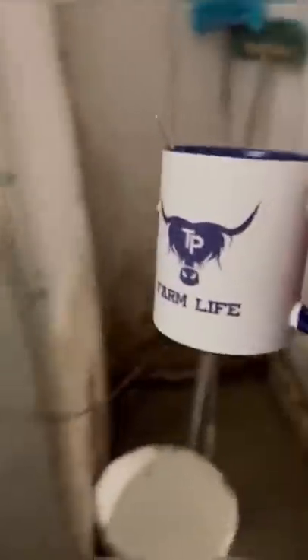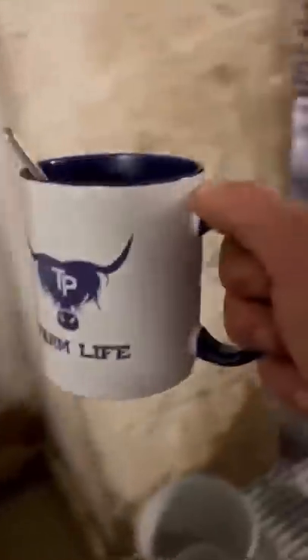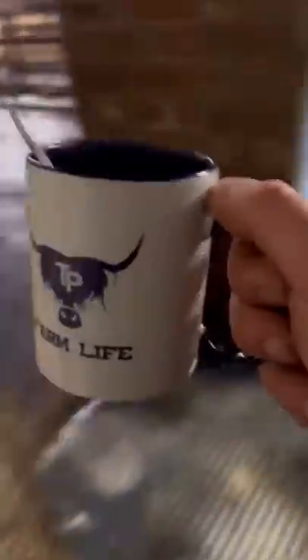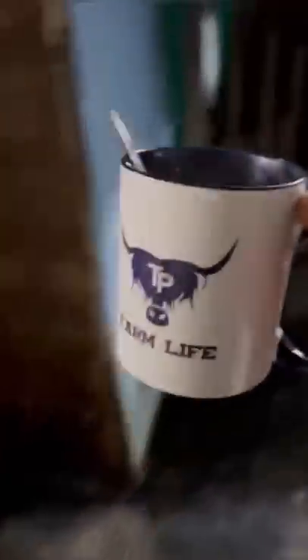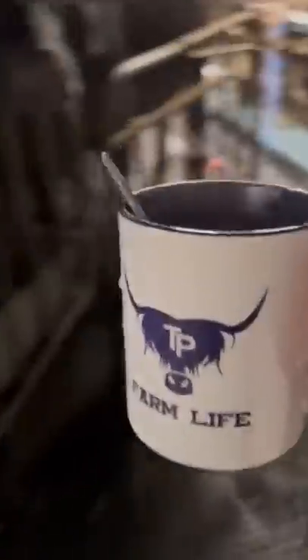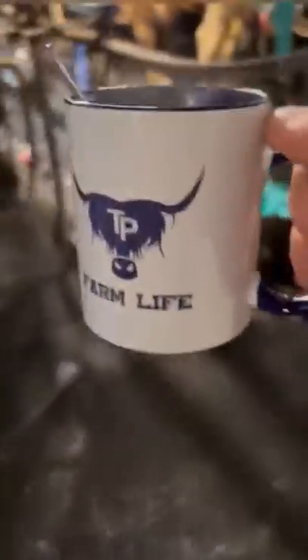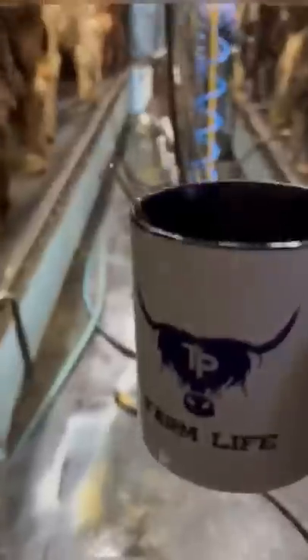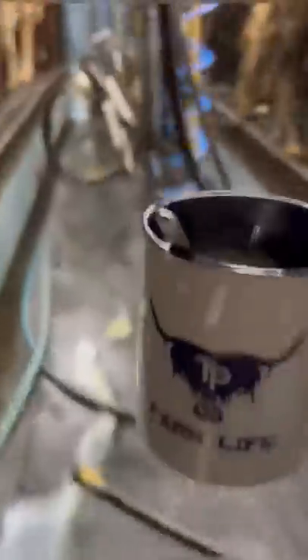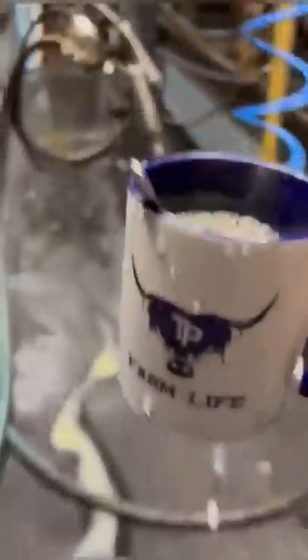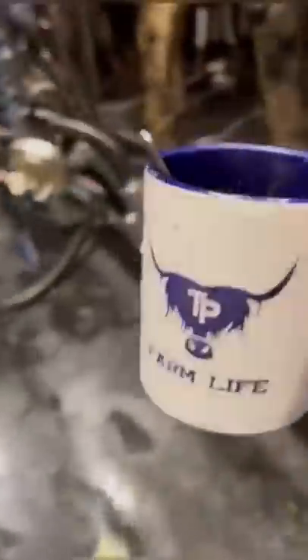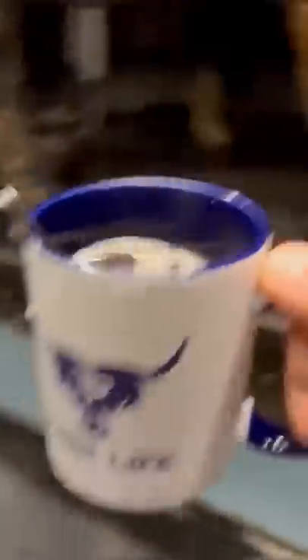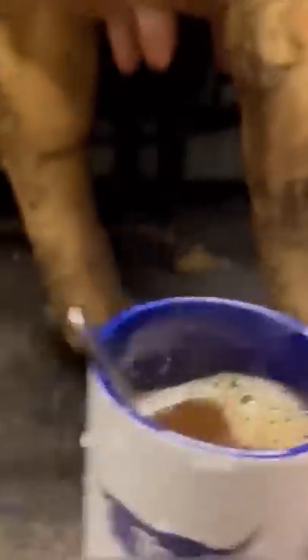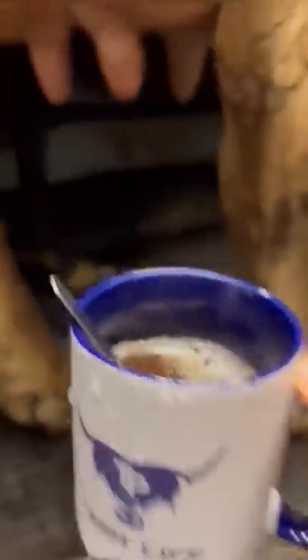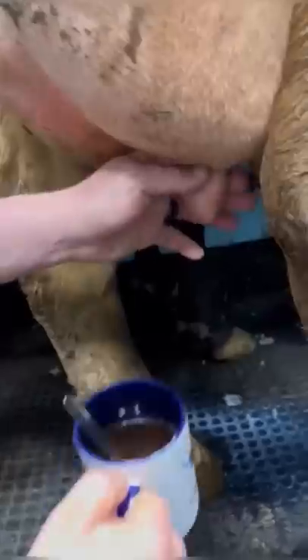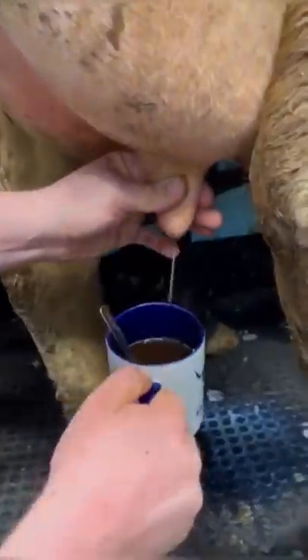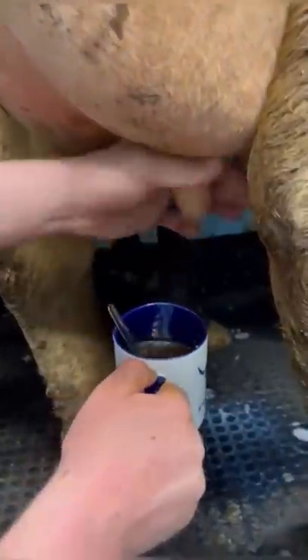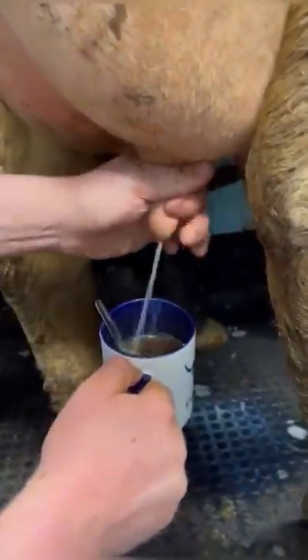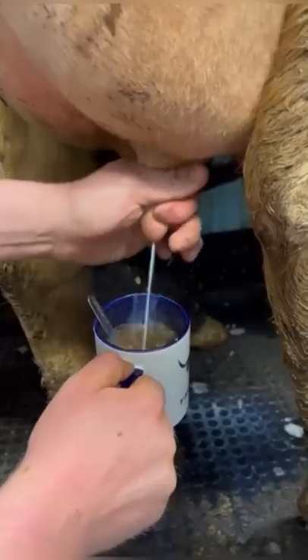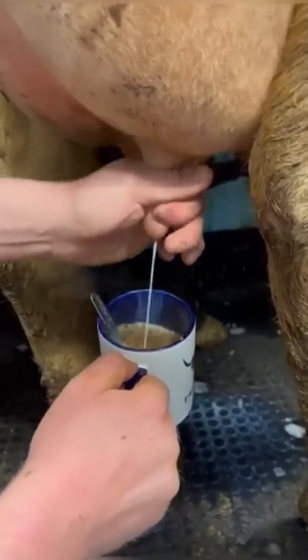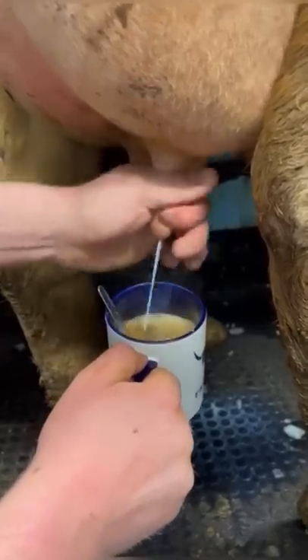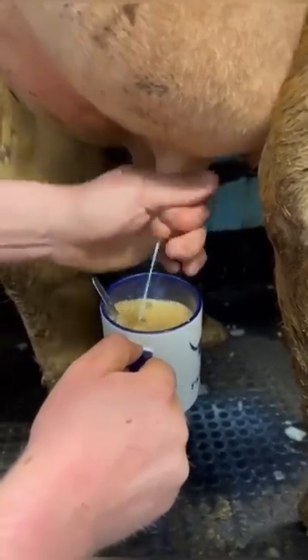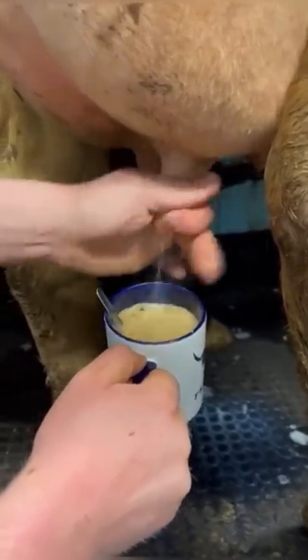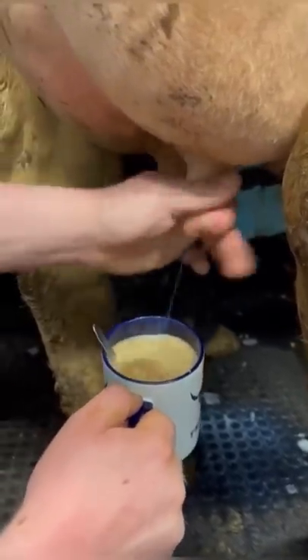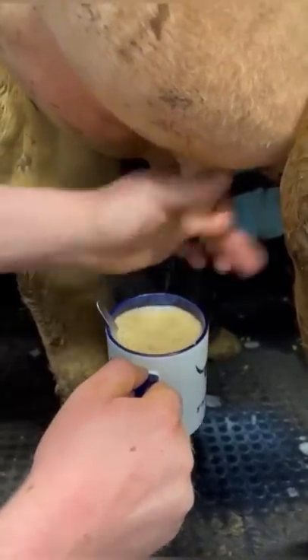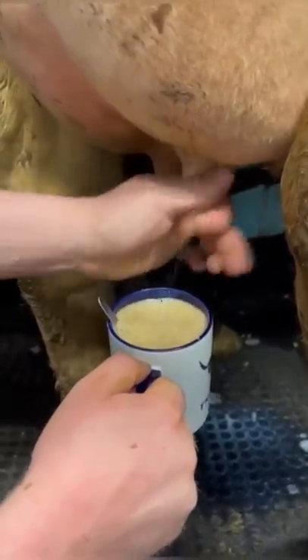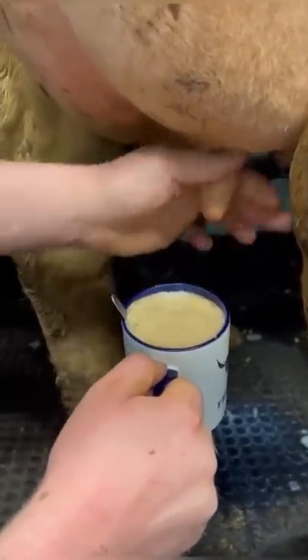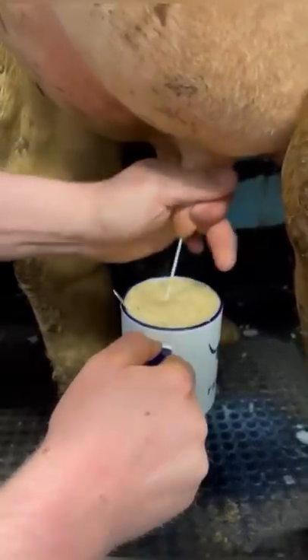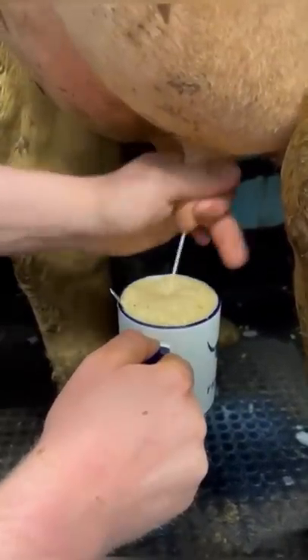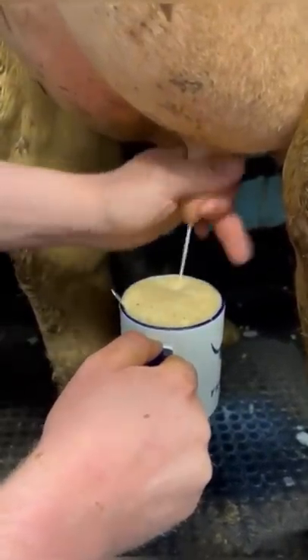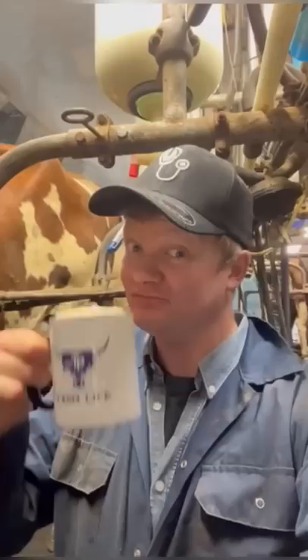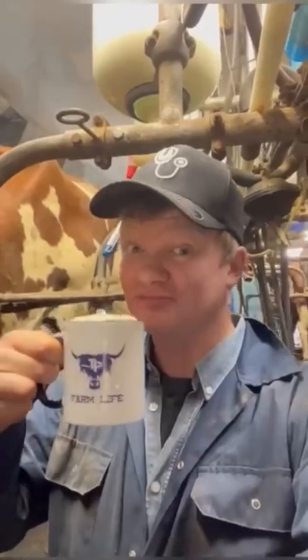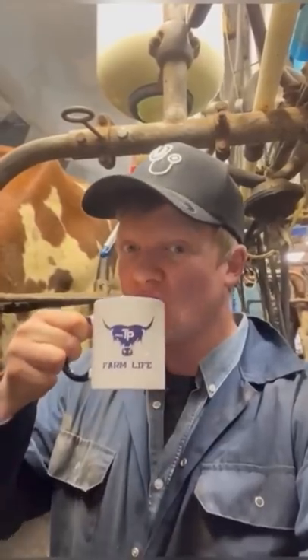Then we go back to the parlour and look for the cow. Cow selection is key, and this girl, 253, was perfect. You fill her up, make it nice and frothy — a parlour cappuccino — and then the all-important taste test.